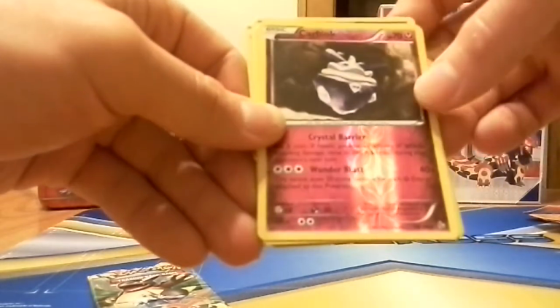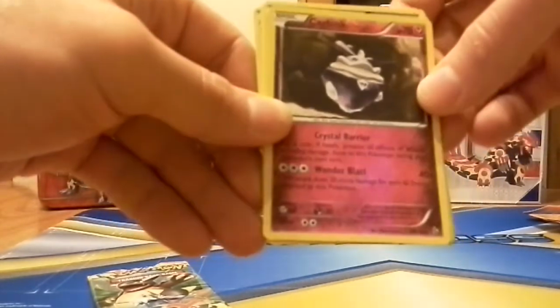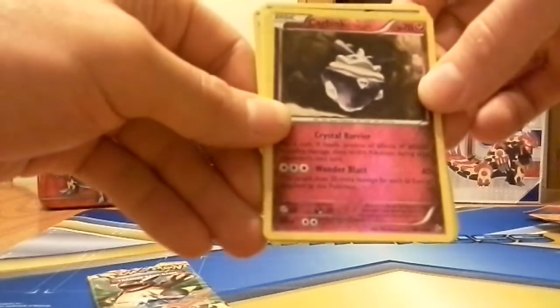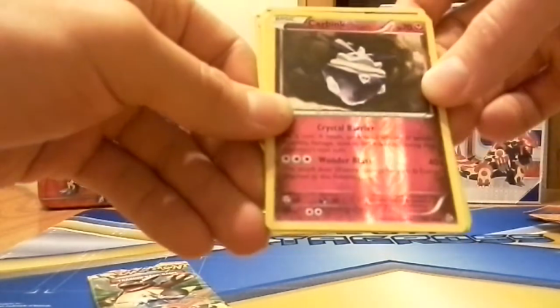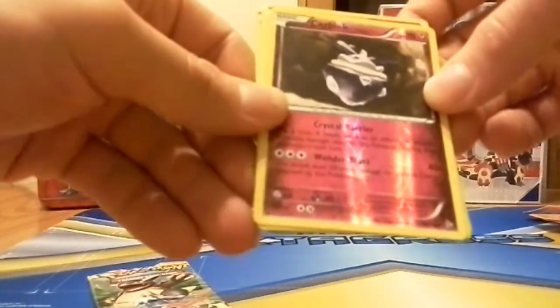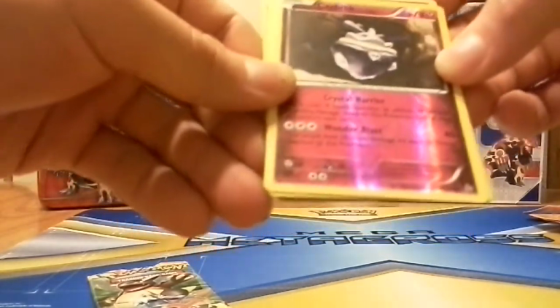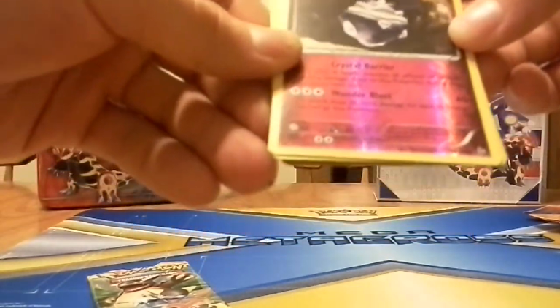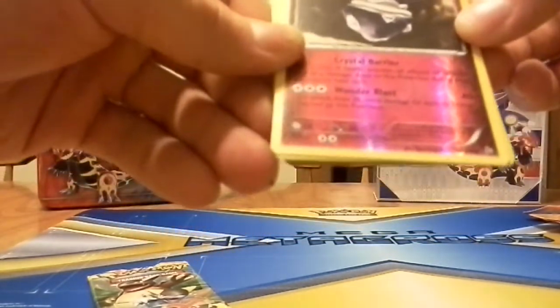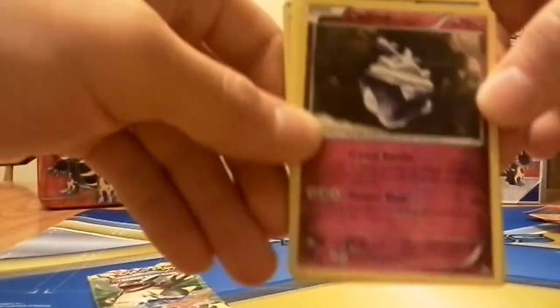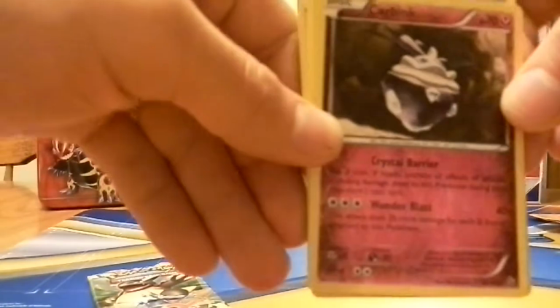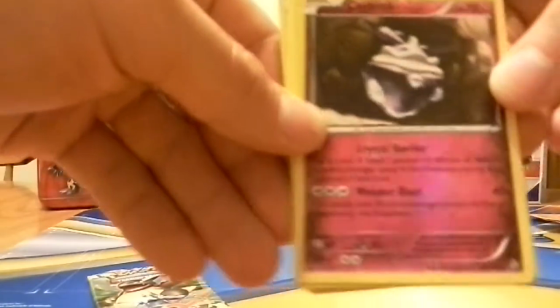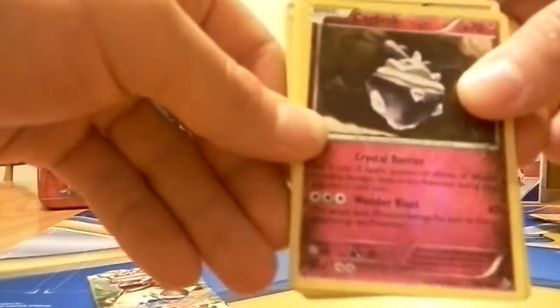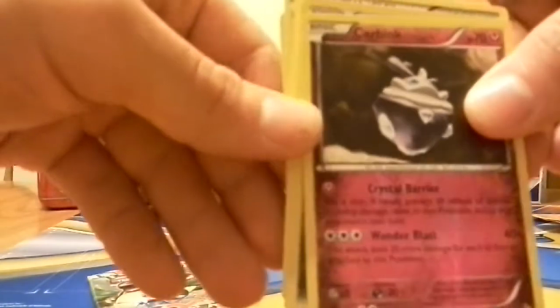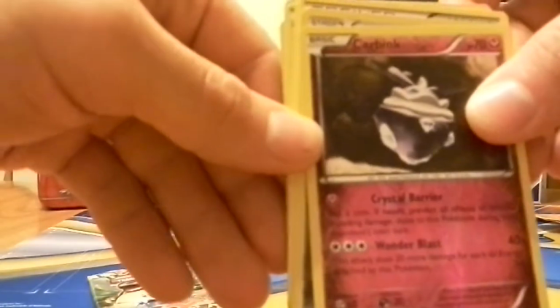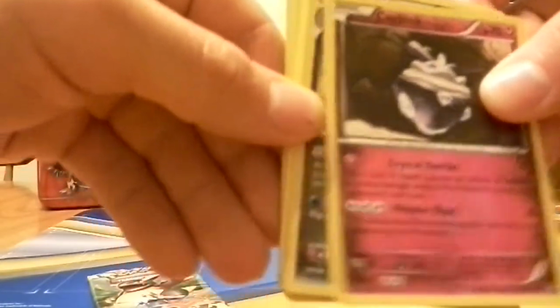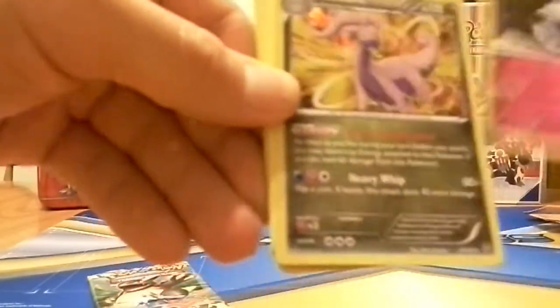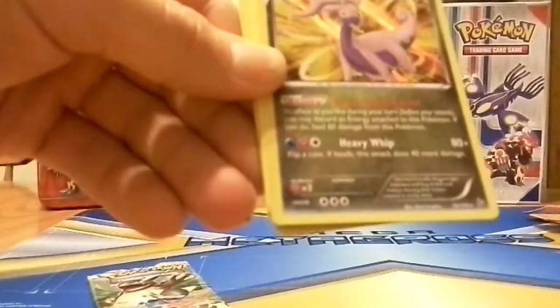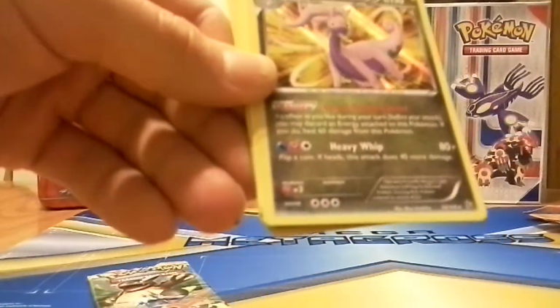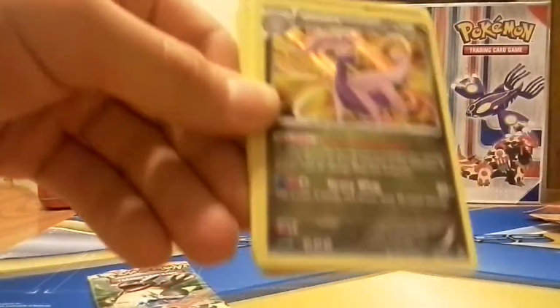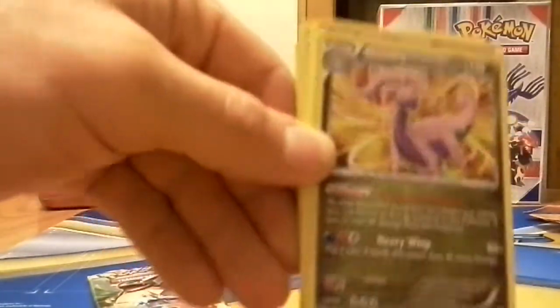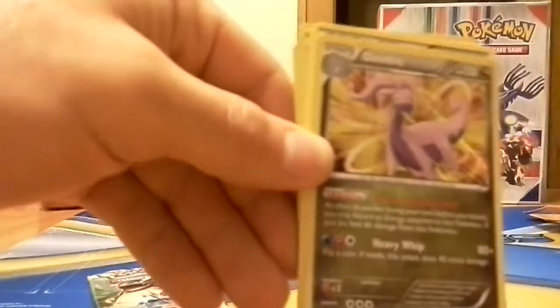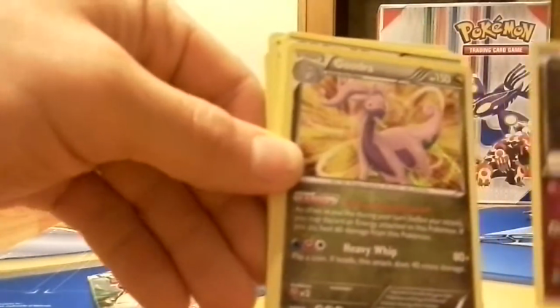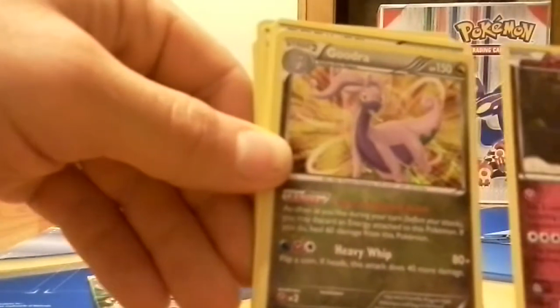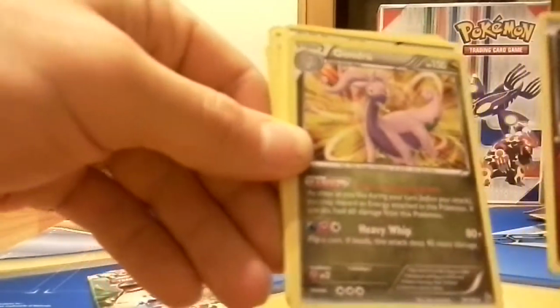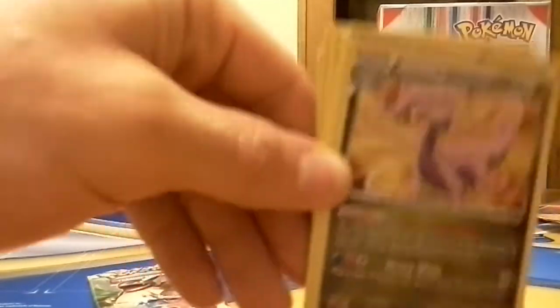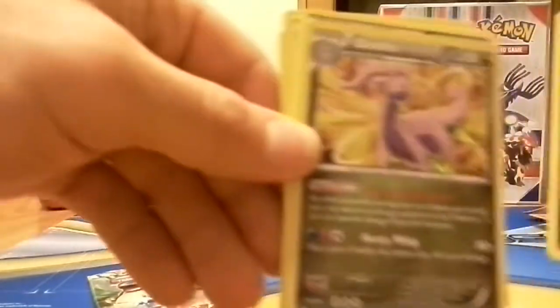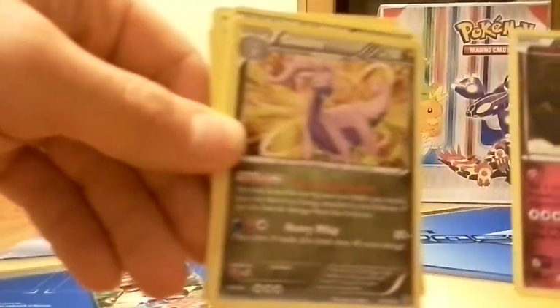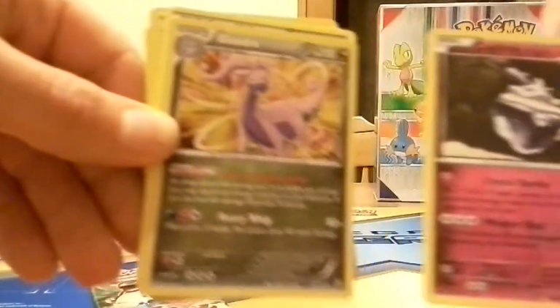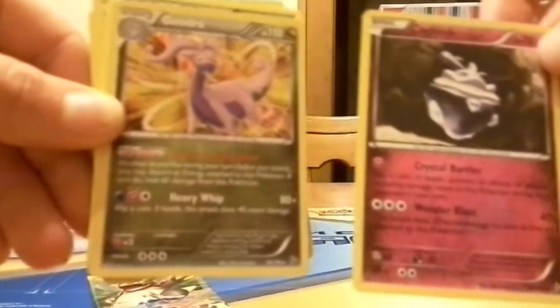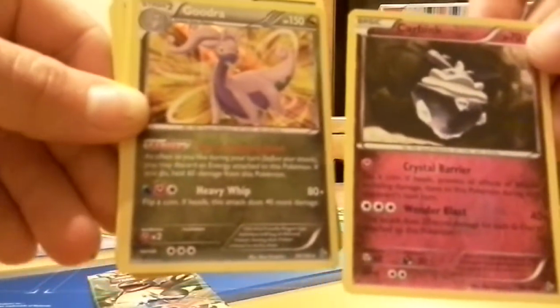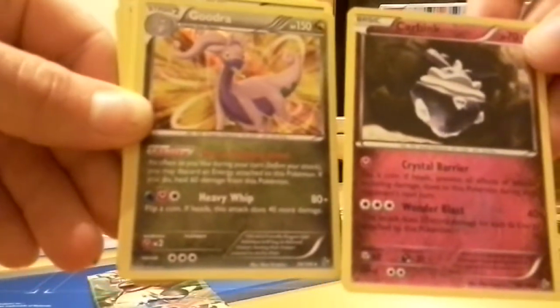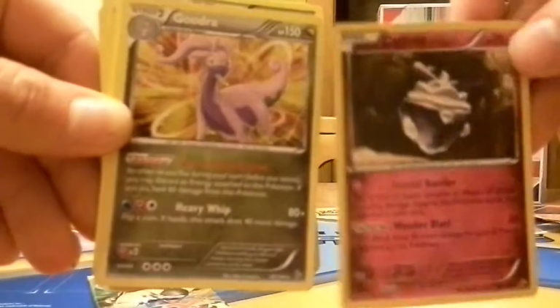Carbink is a Reverse Holo, which is a rare — that's nice. And the rare is a Gudra Holo, so it's nice to get a Holo and then two rares in one pack.